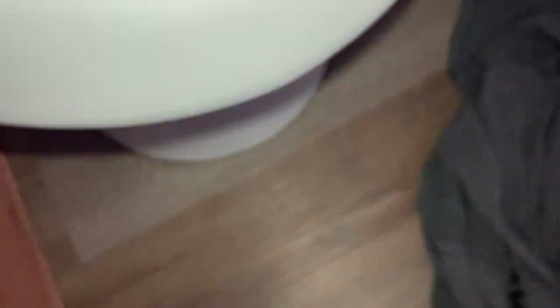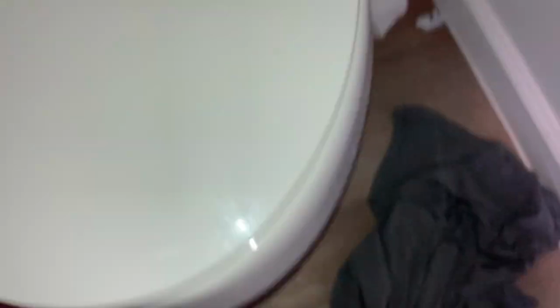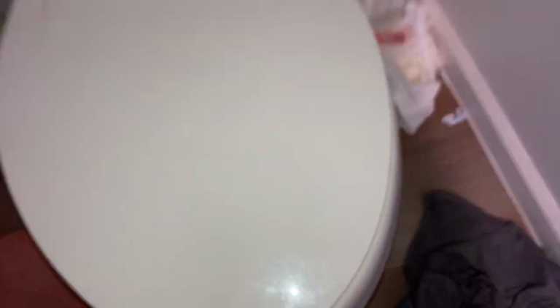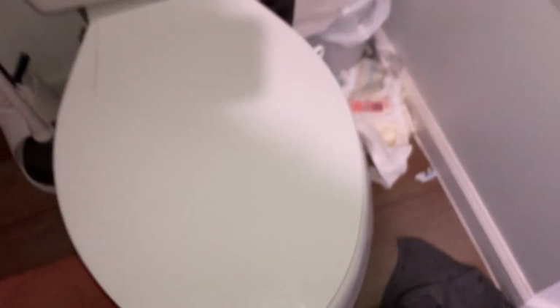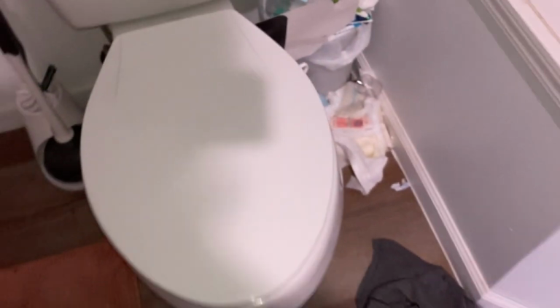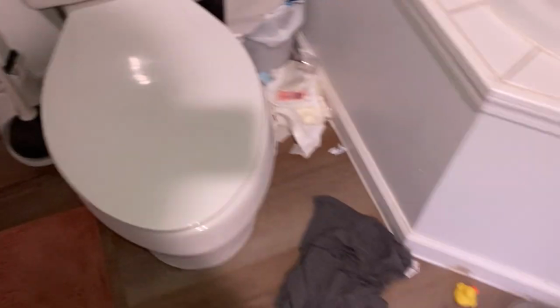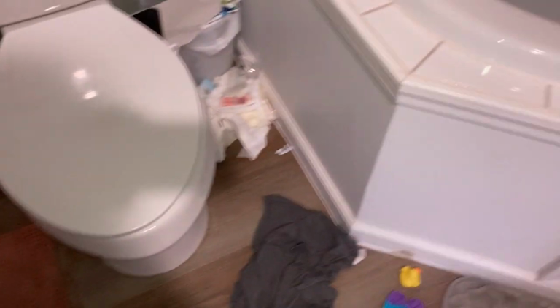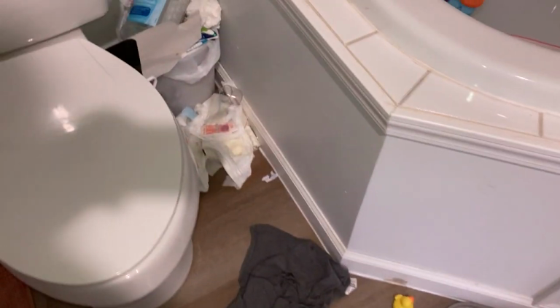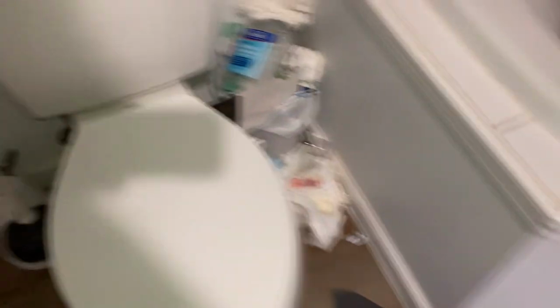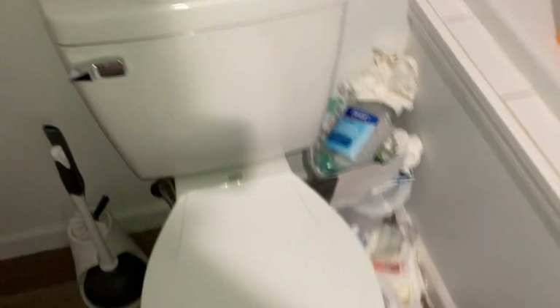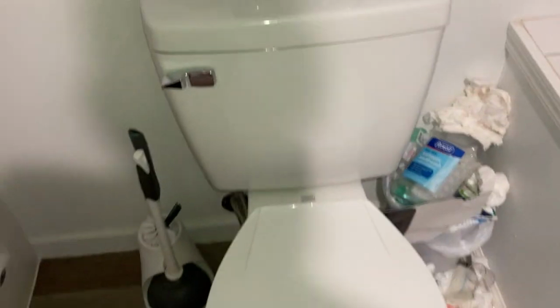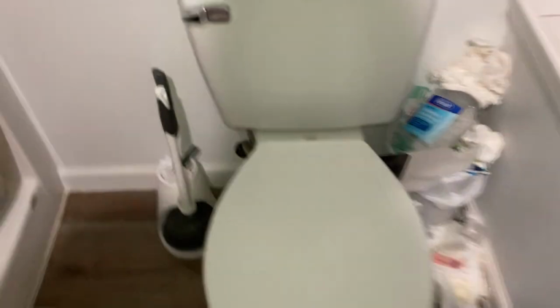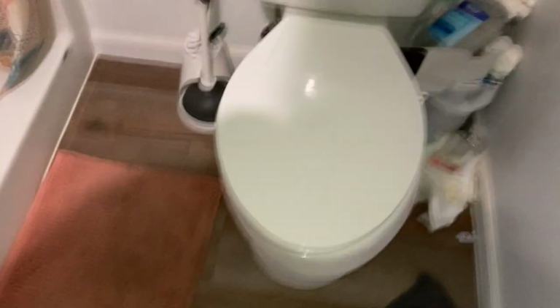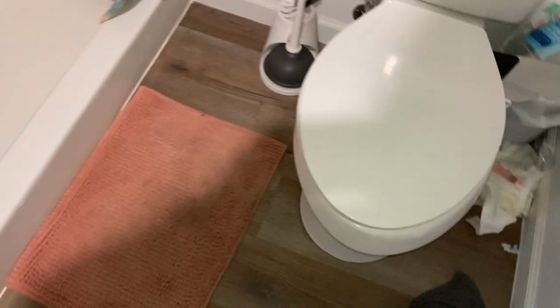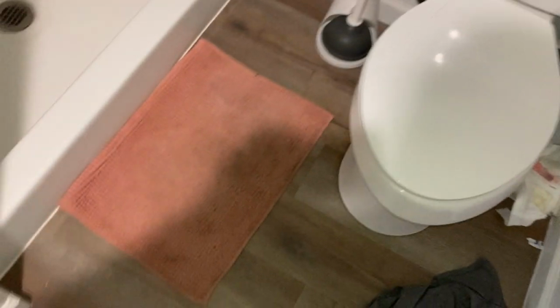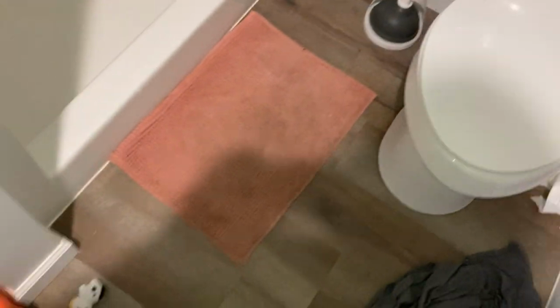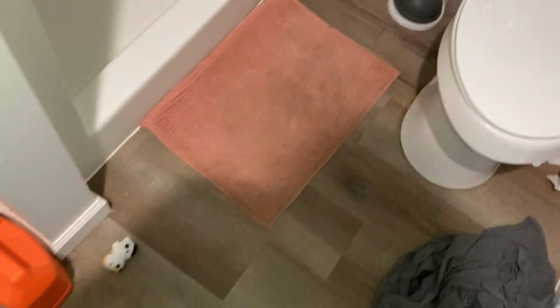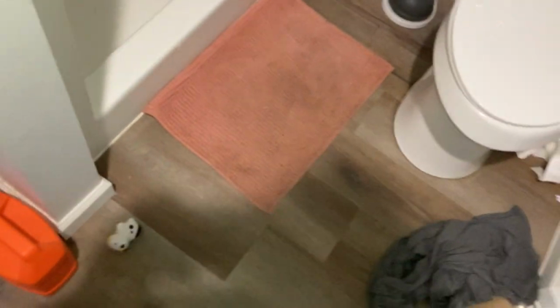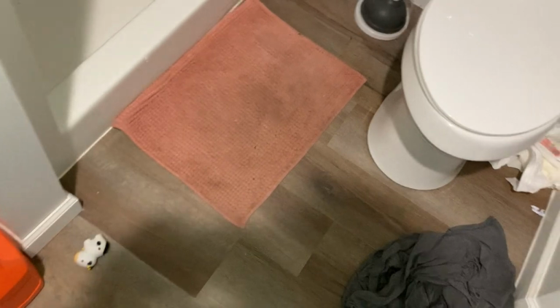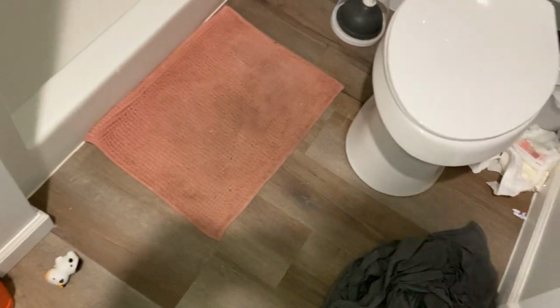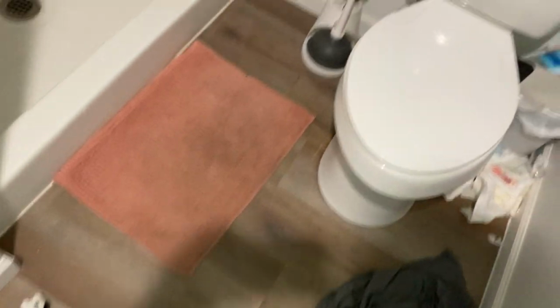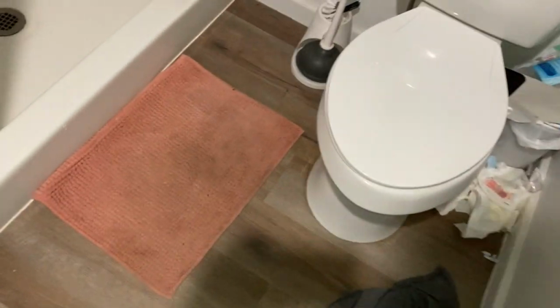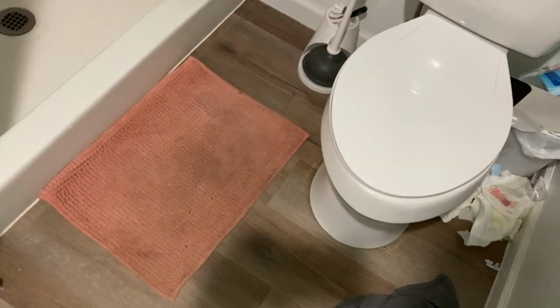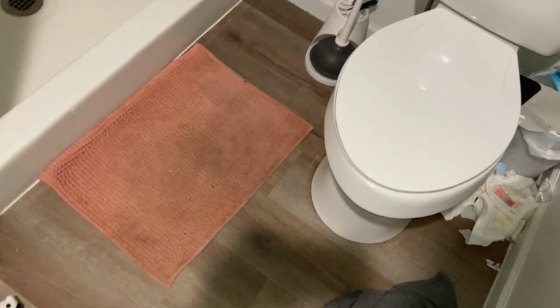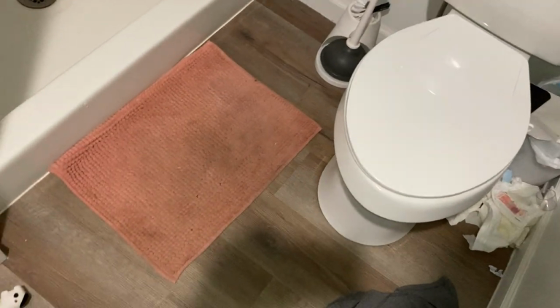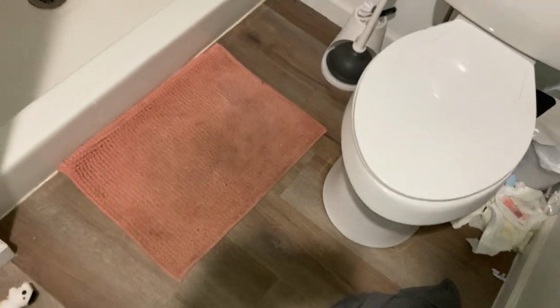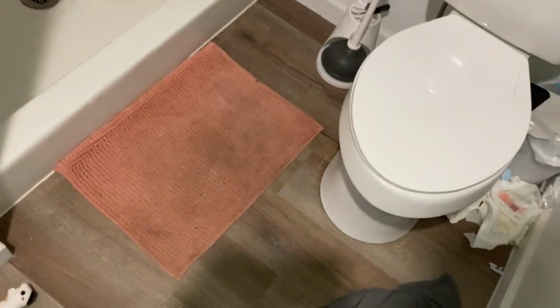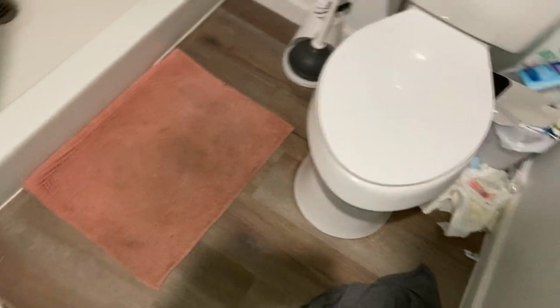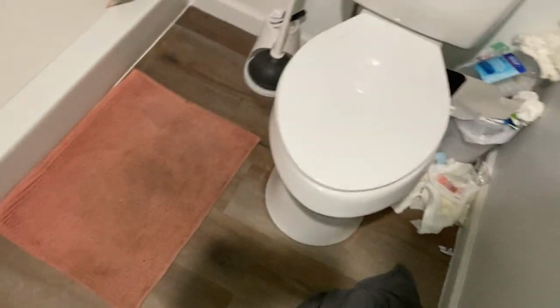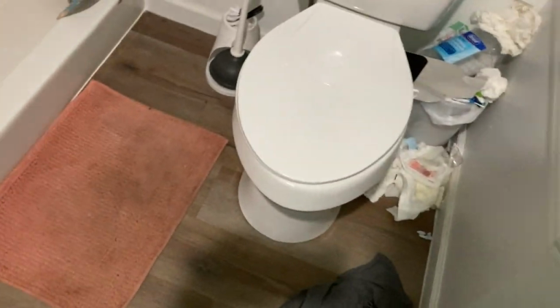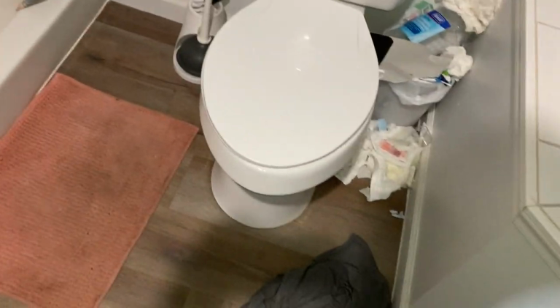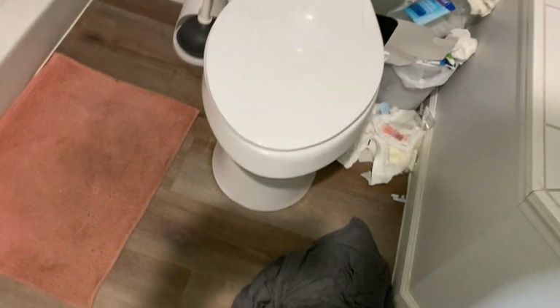They did a study and found that kitchen sinks have more bacteria than toilets. Interesting stuff.